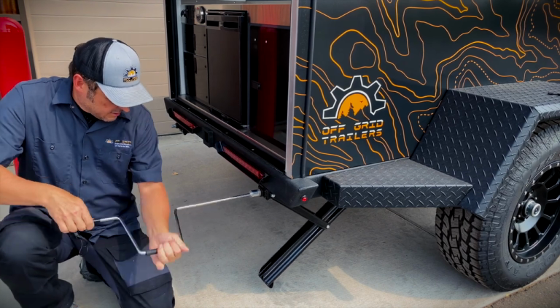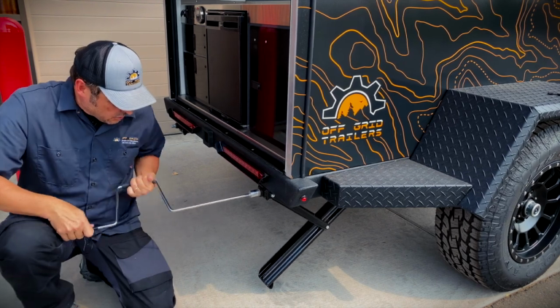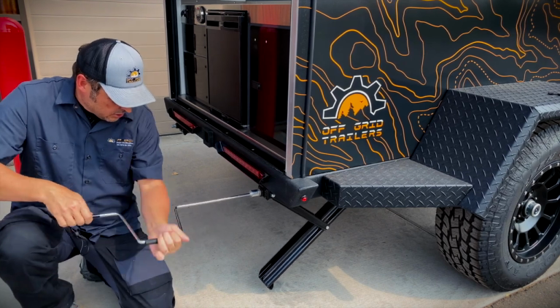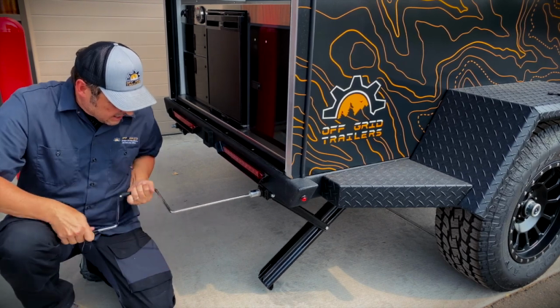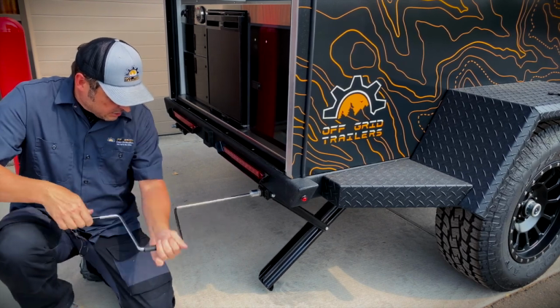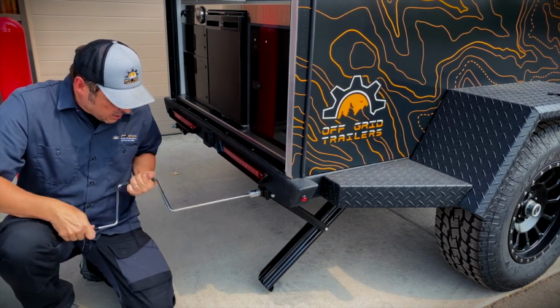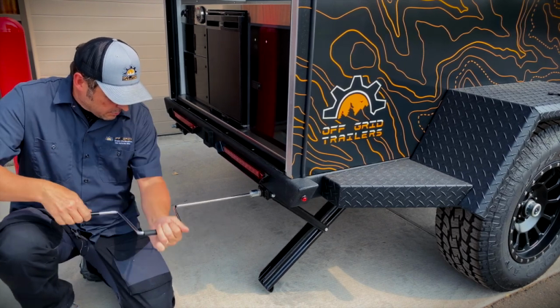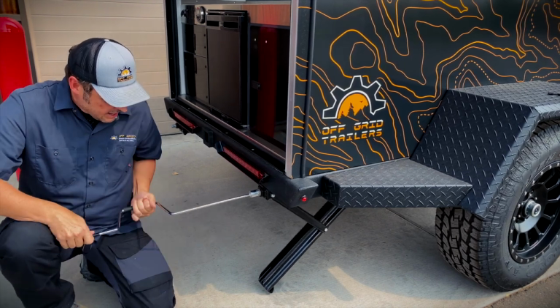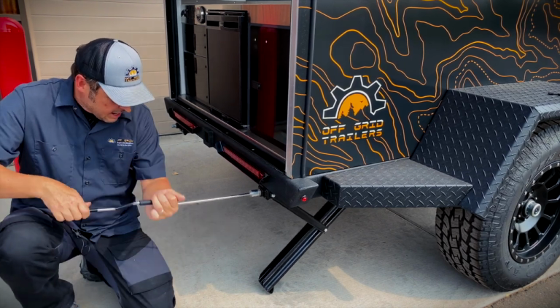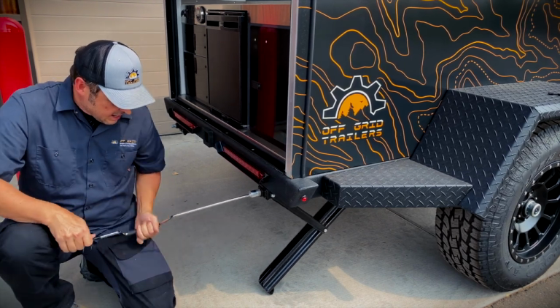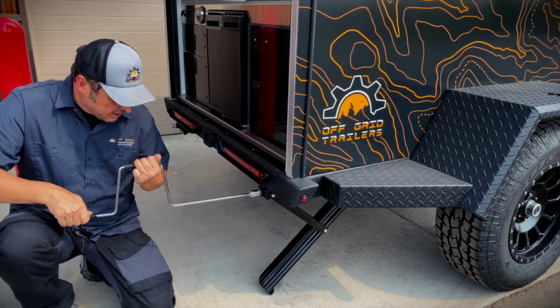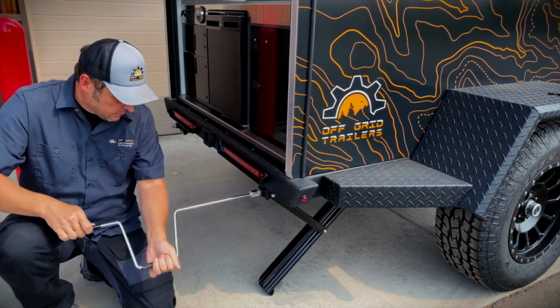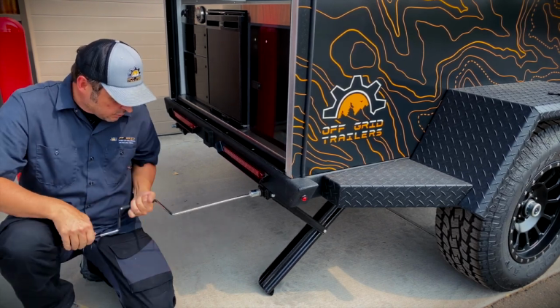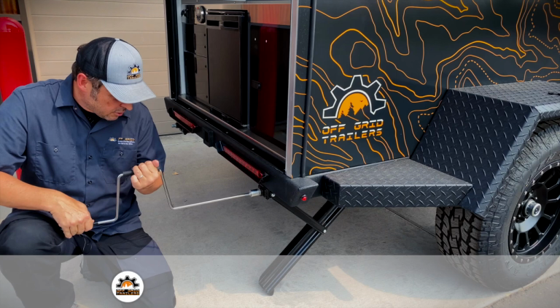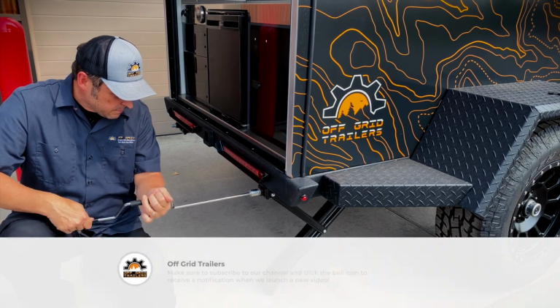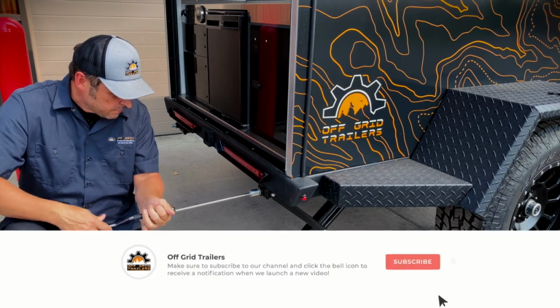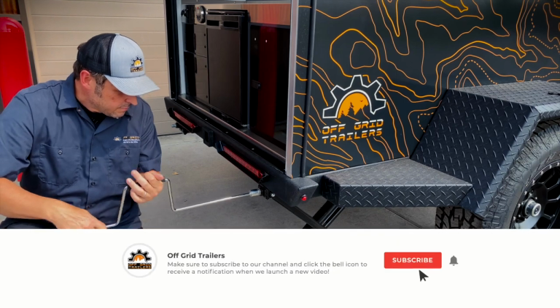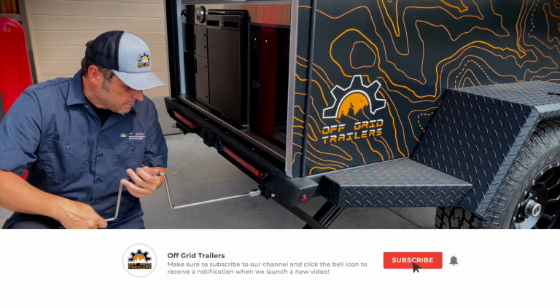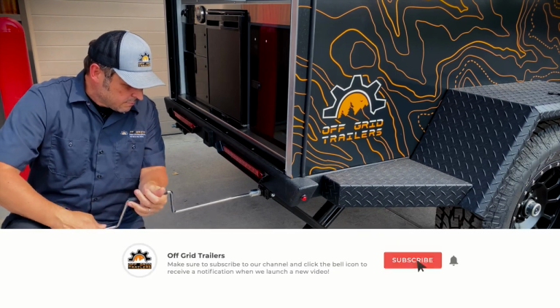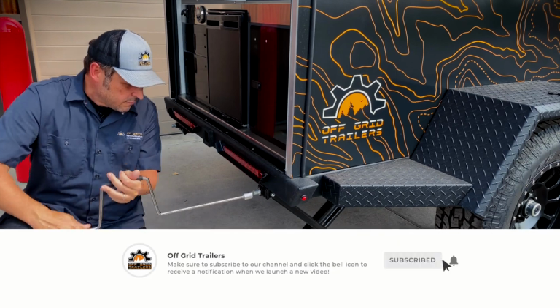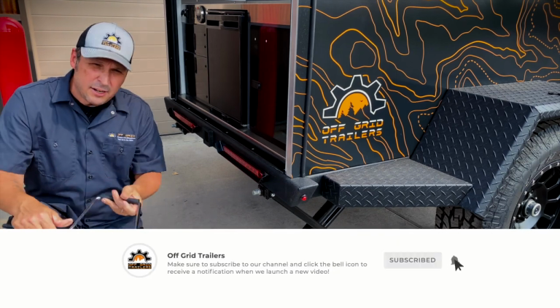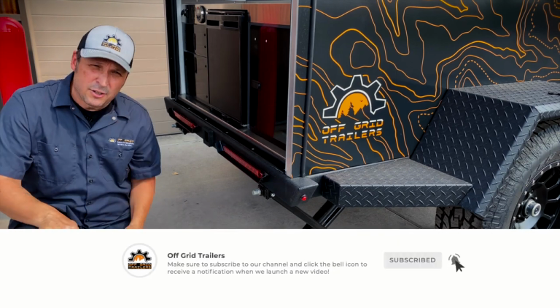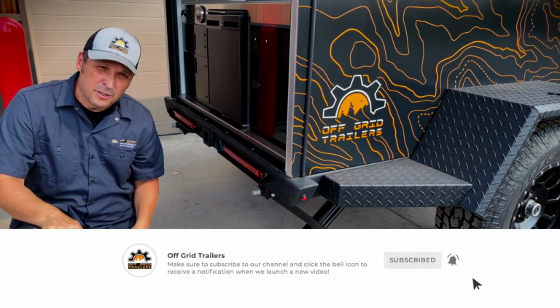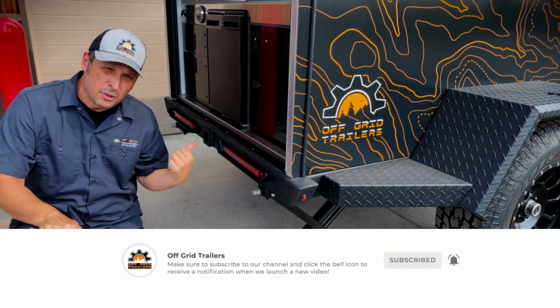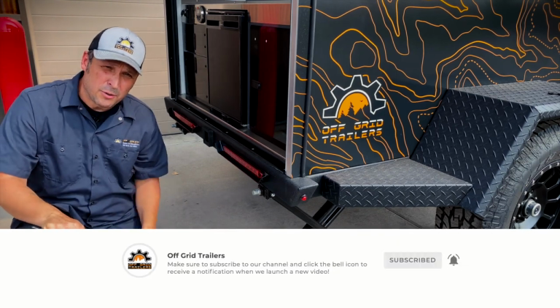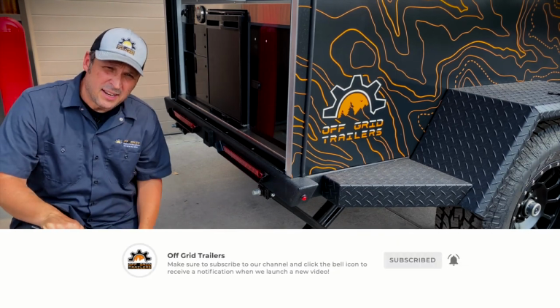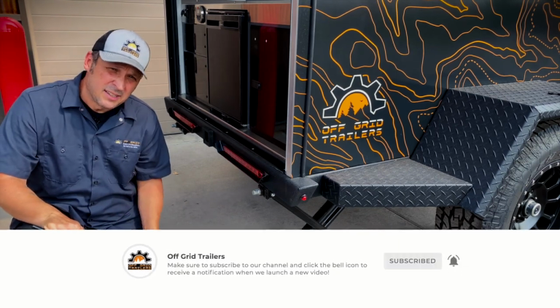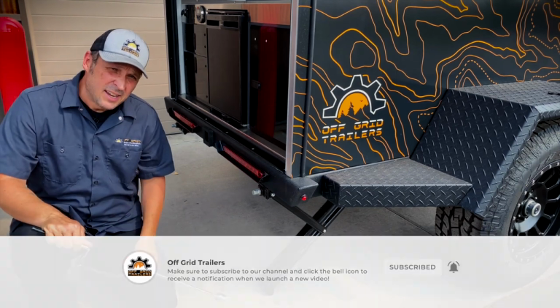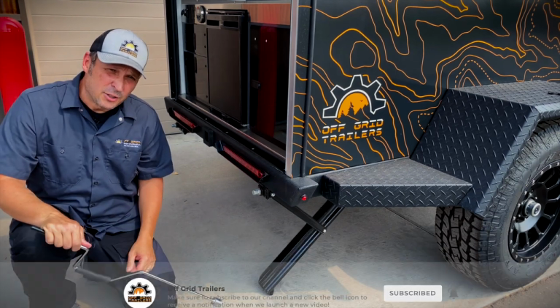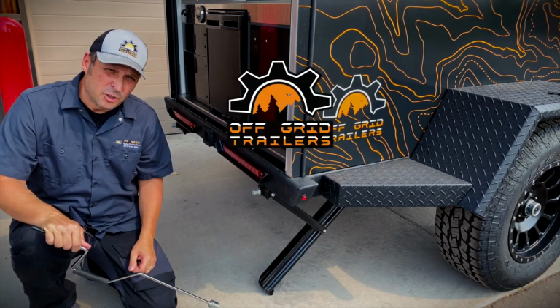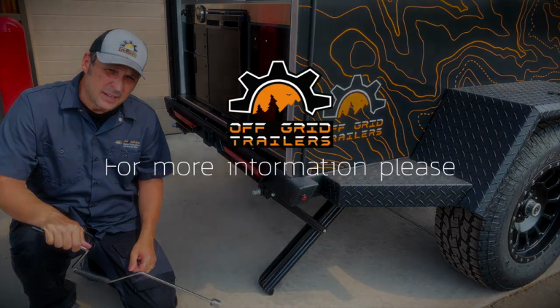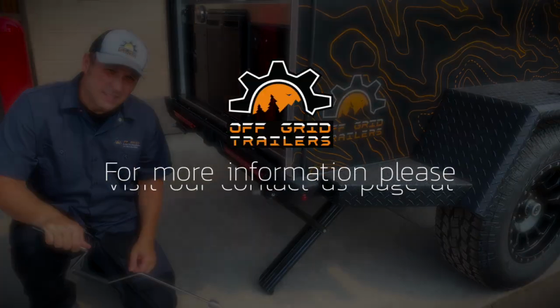Once you get down to the bottom and it feels firm, you're good to go. Do both sides and your trailer should be nice and steady.